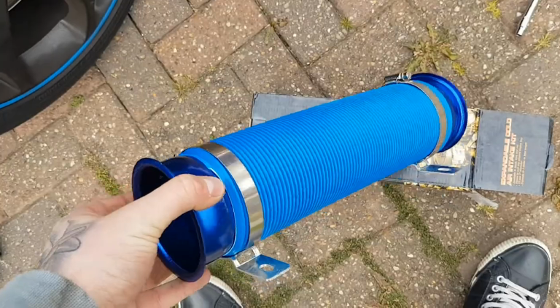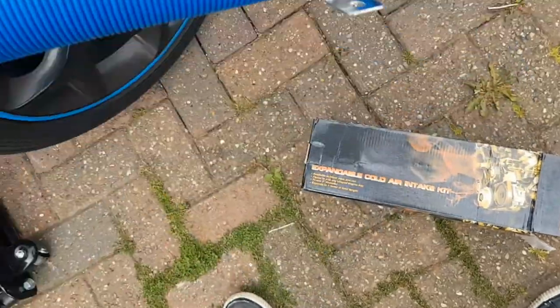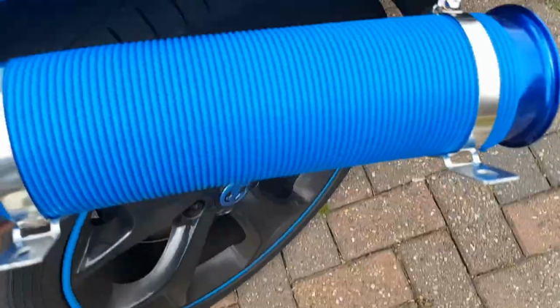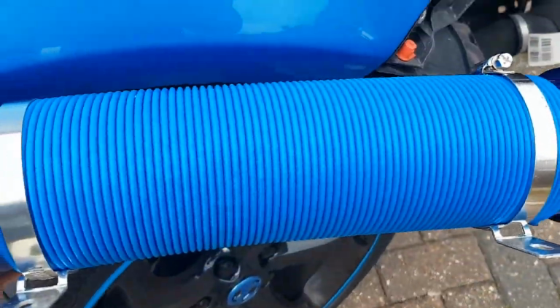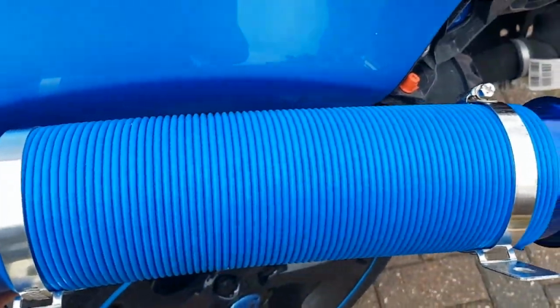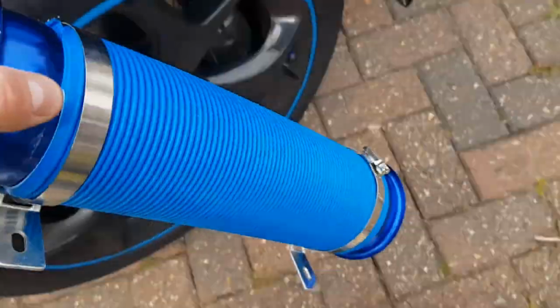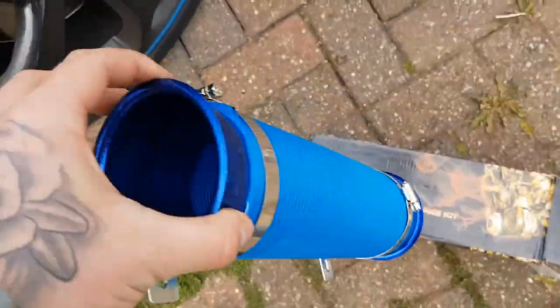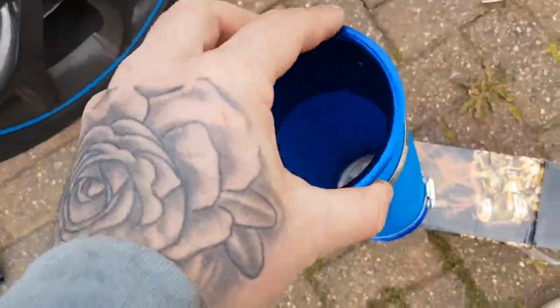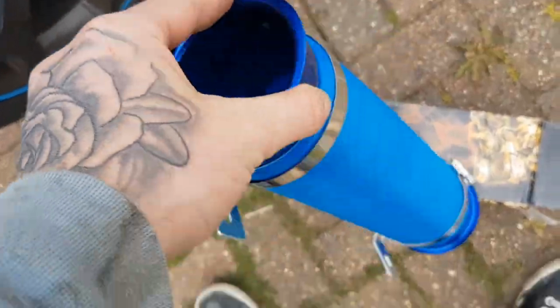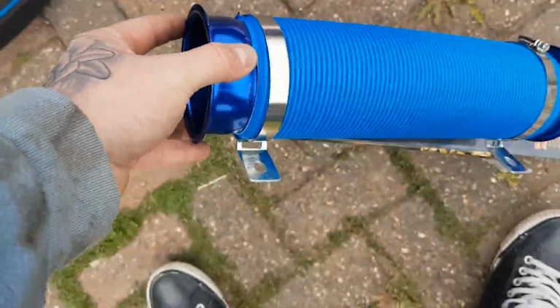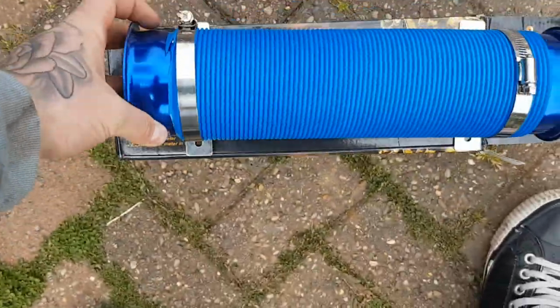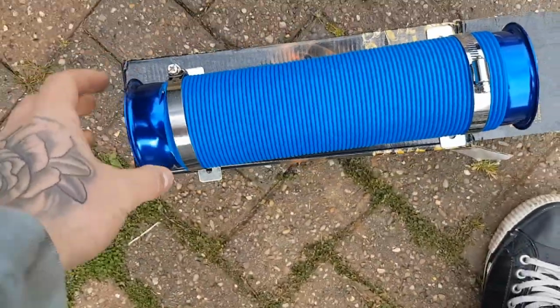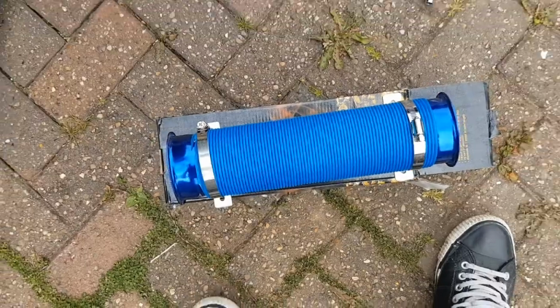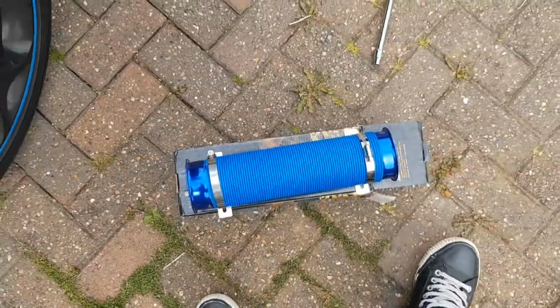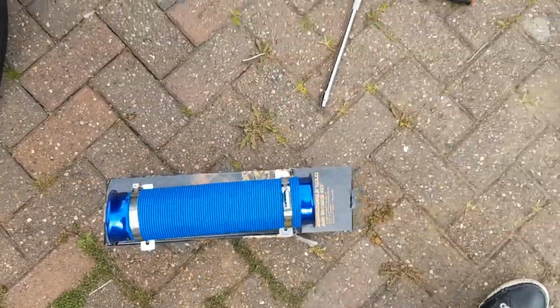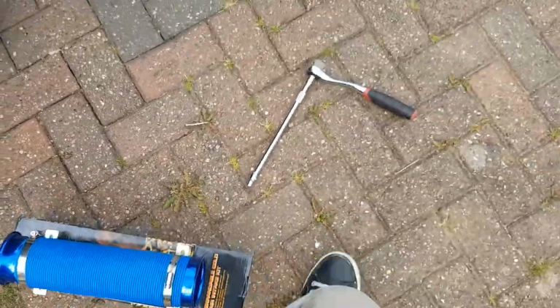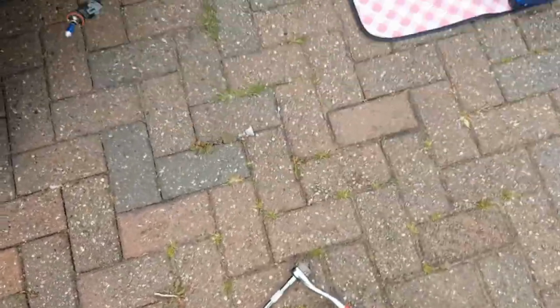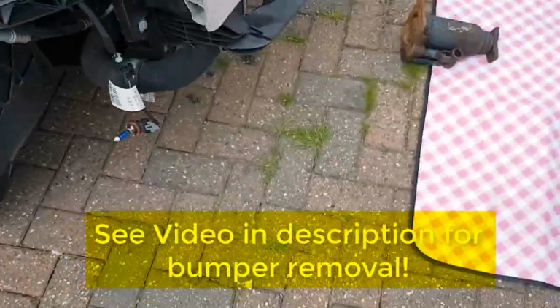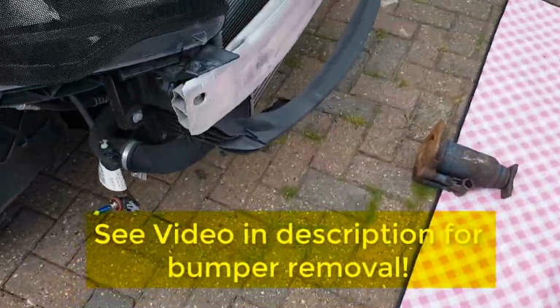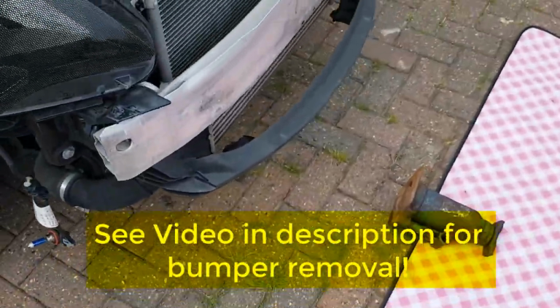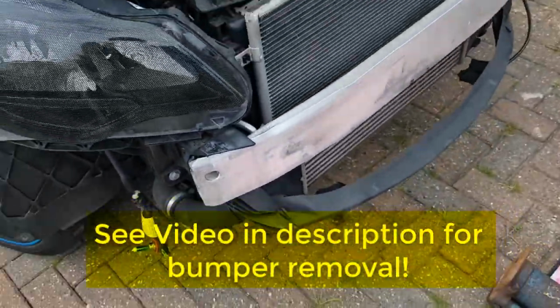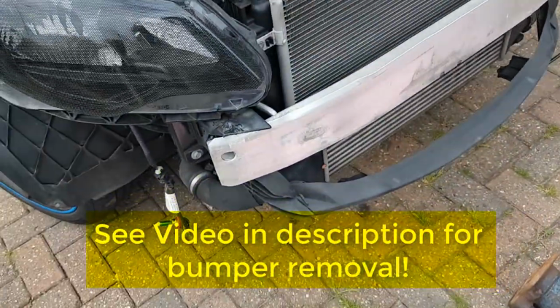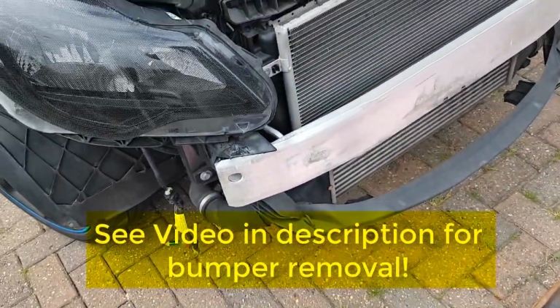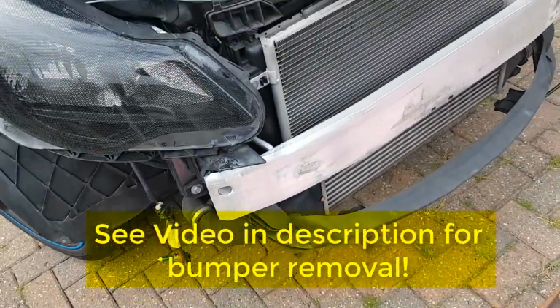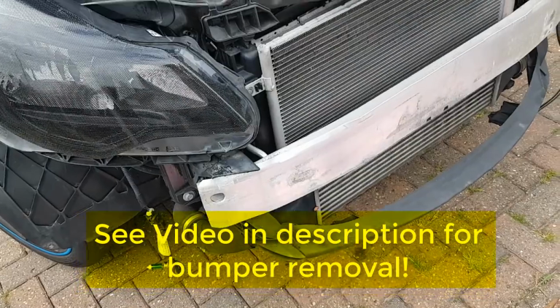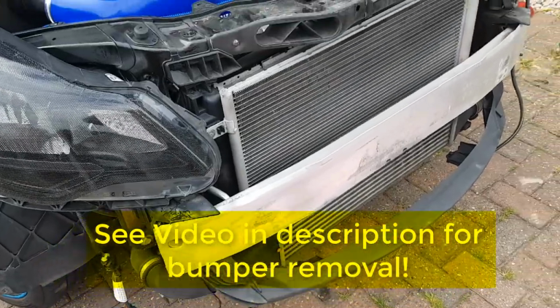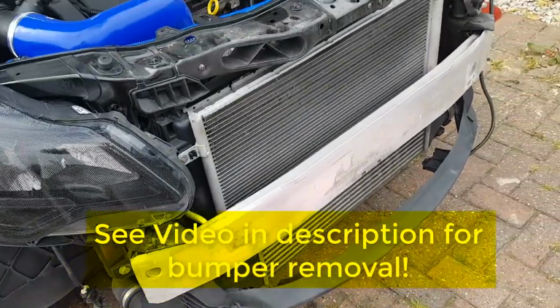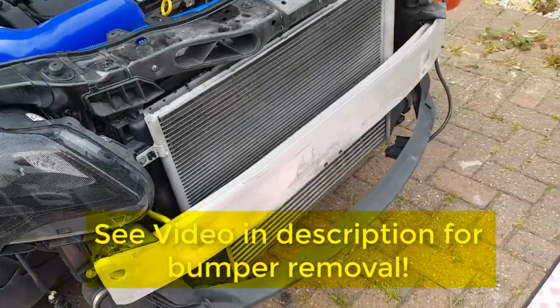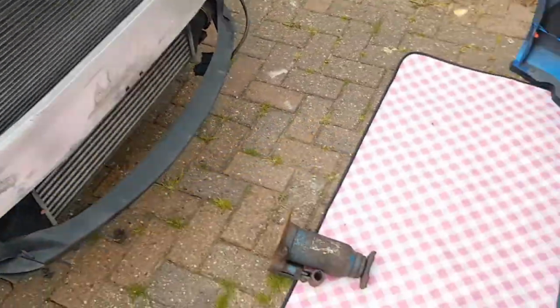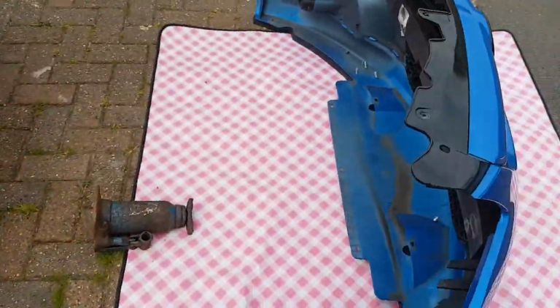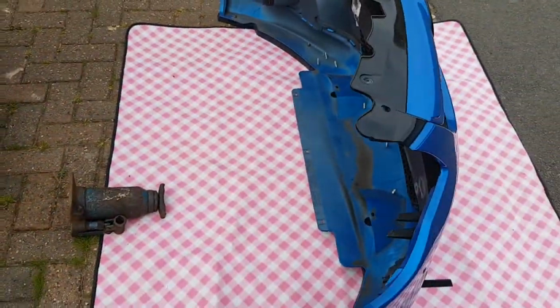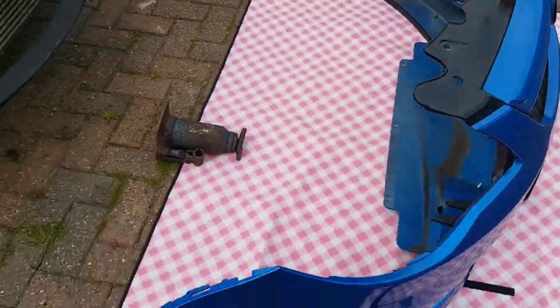It obviously matches the car, kind of, but these need spraying into the ordinary colour. It is flexible — it pulls out. I've gone ahead and taken the front bumper off ready. You don't really need to see the ins and outs of that.